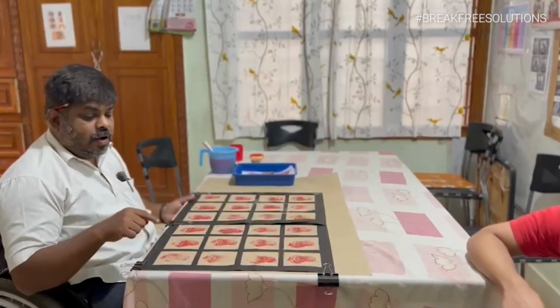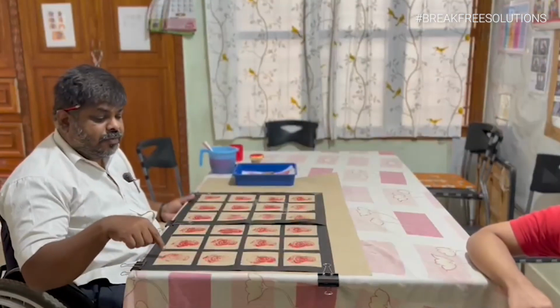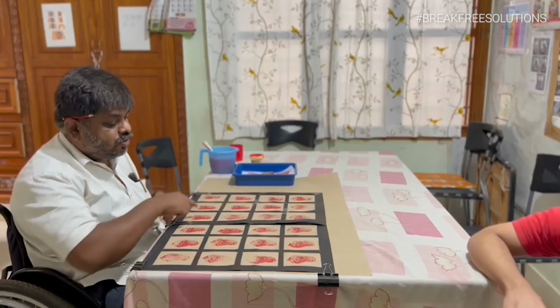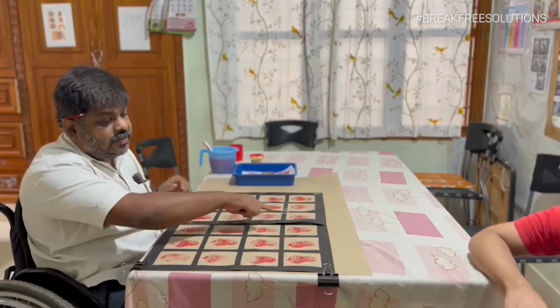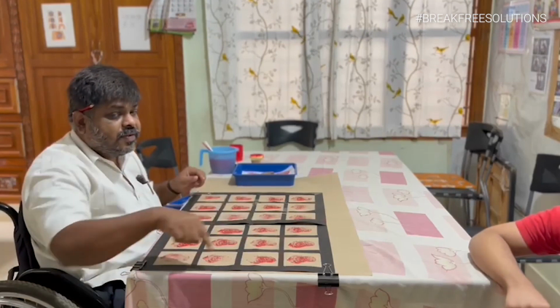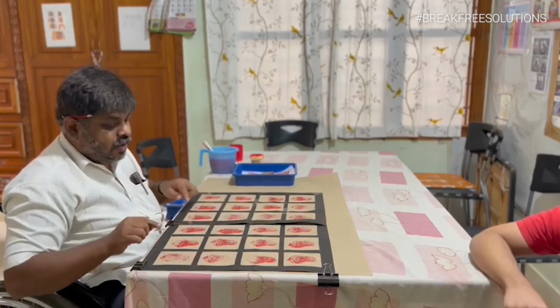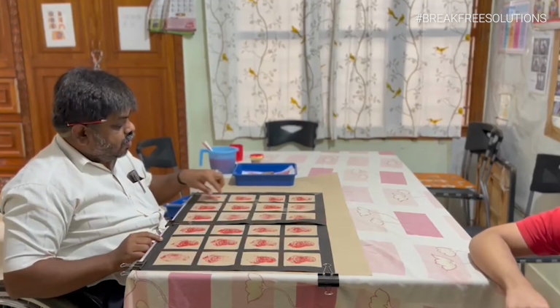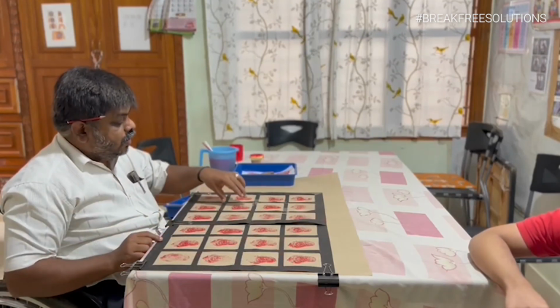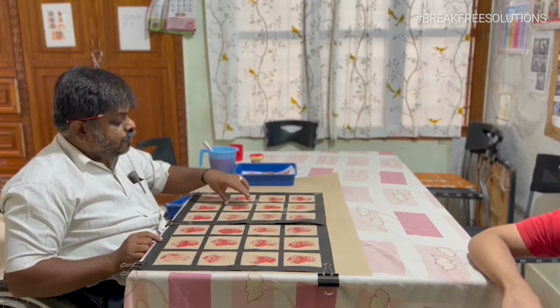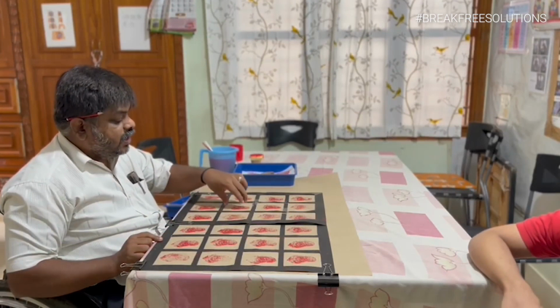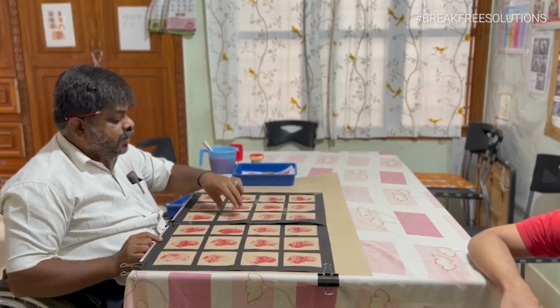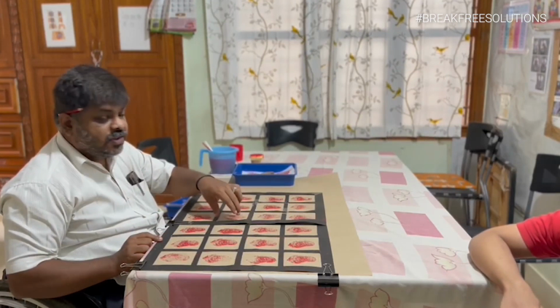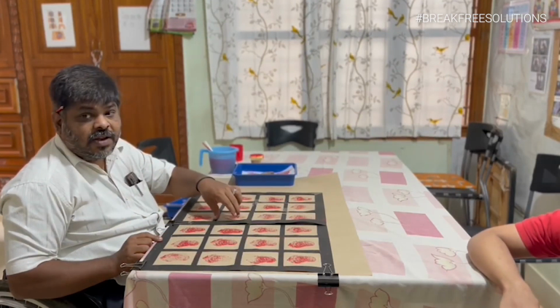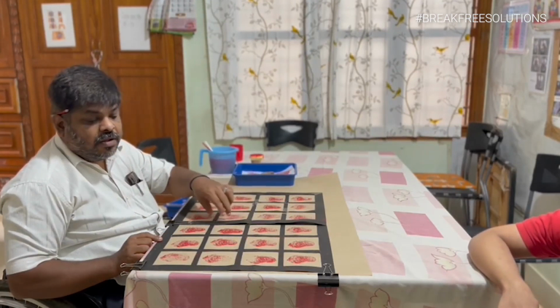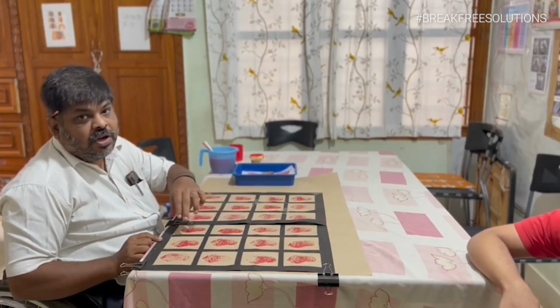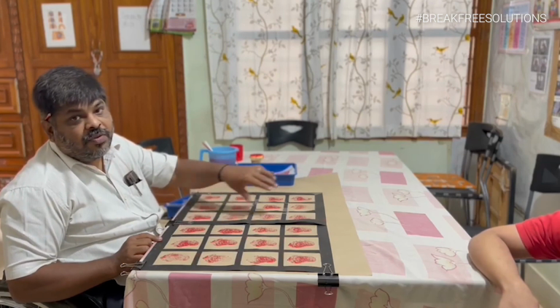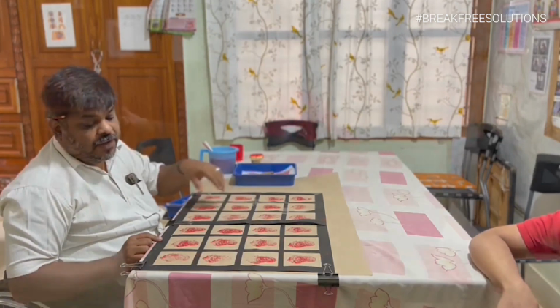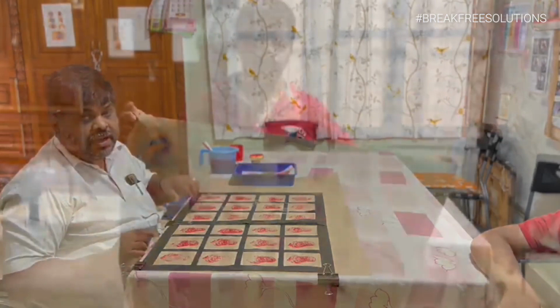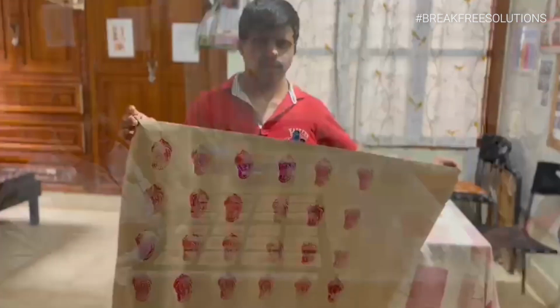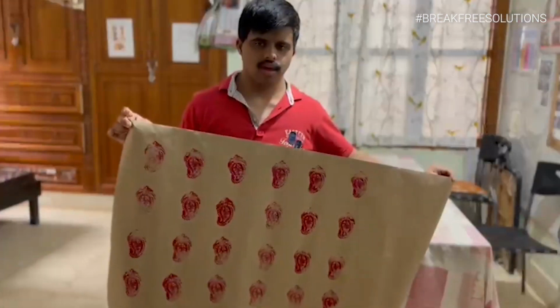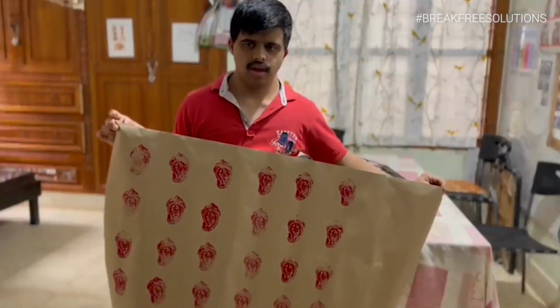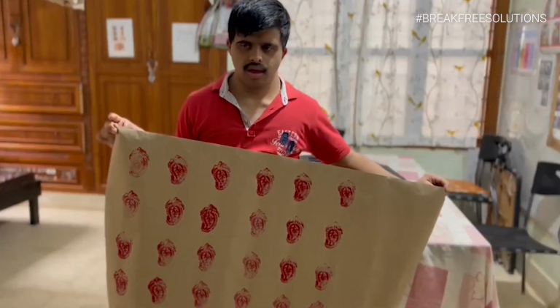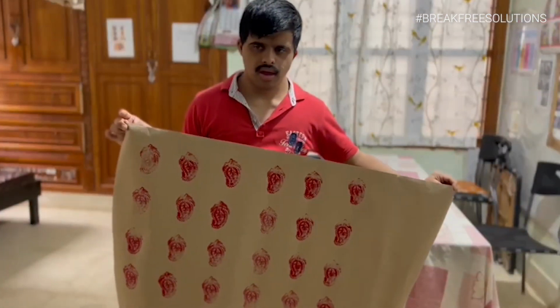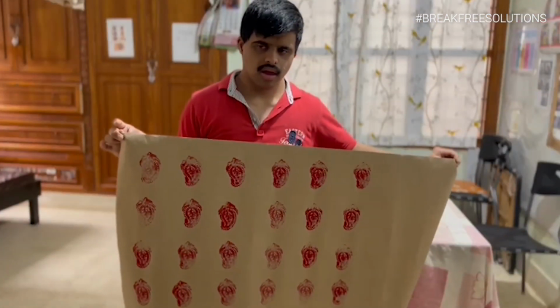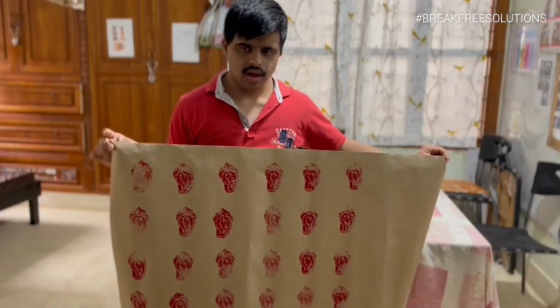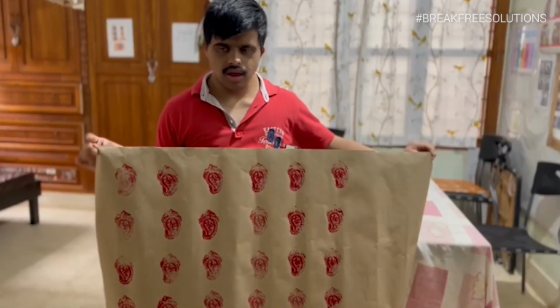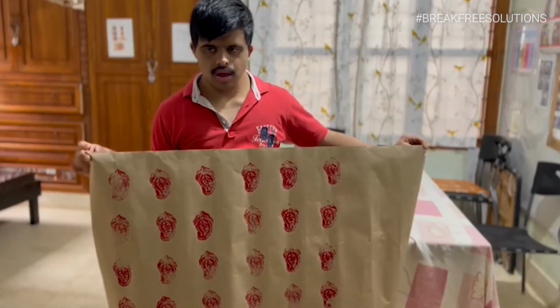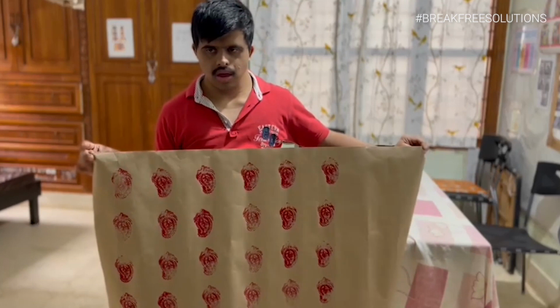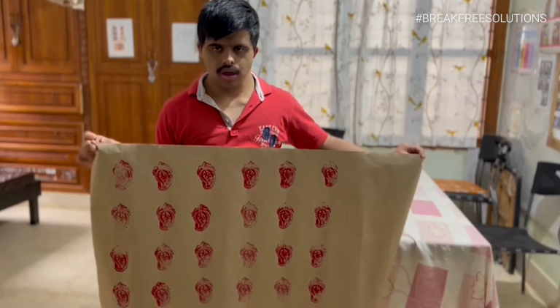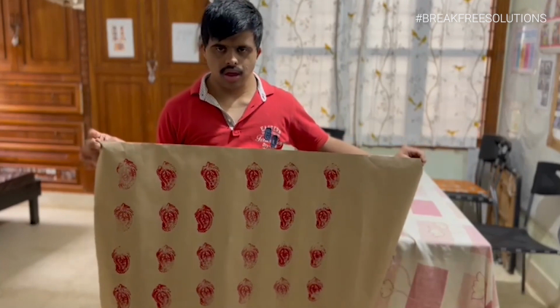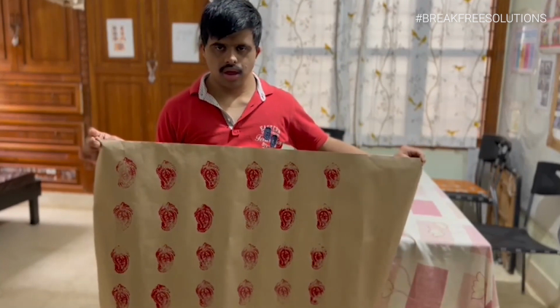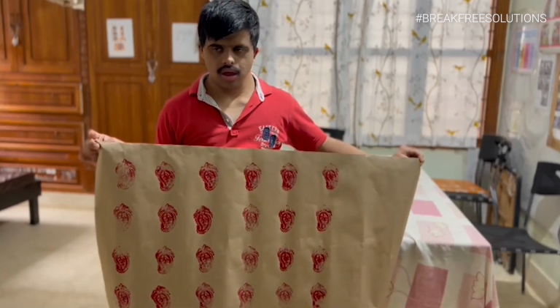After using stencils, all the block print is done in the middle of the stencil, so it looks very fine. After using stencils, all the block prints come out evenly with equal spaces.